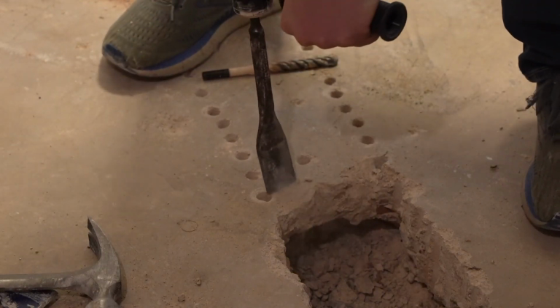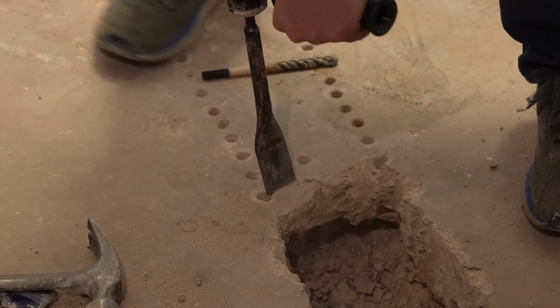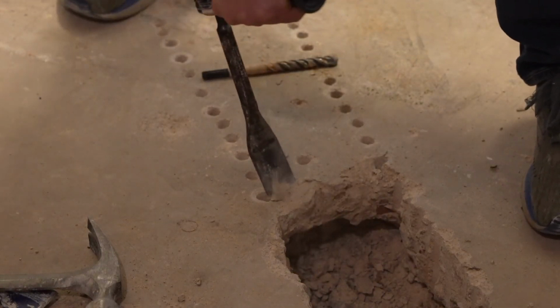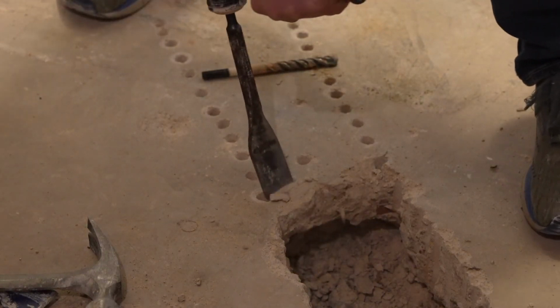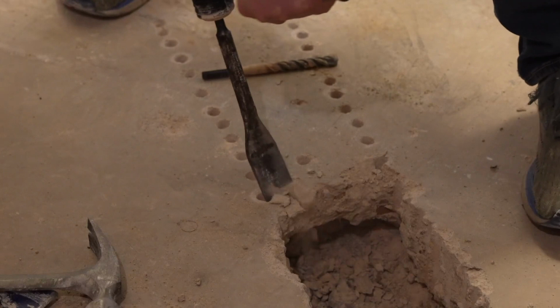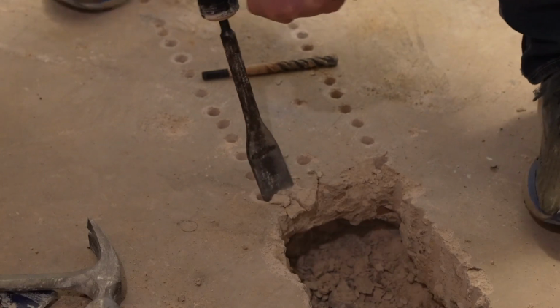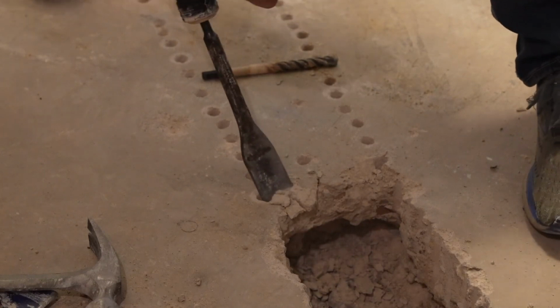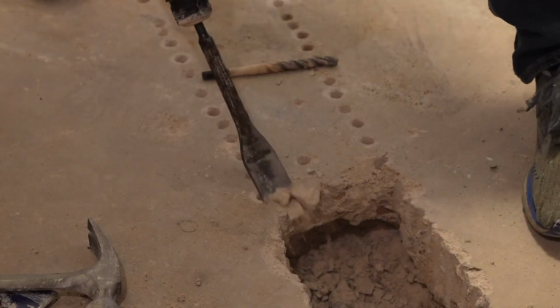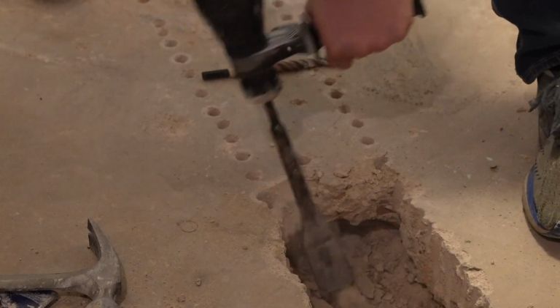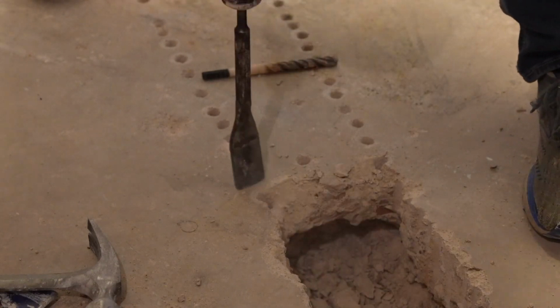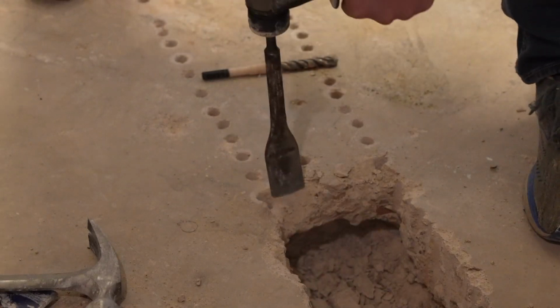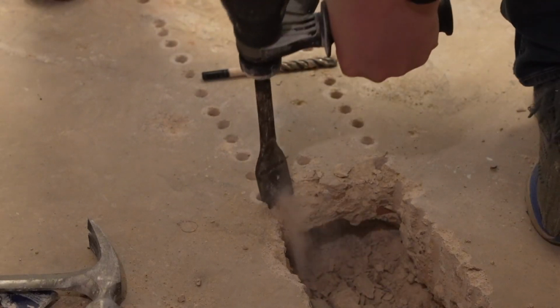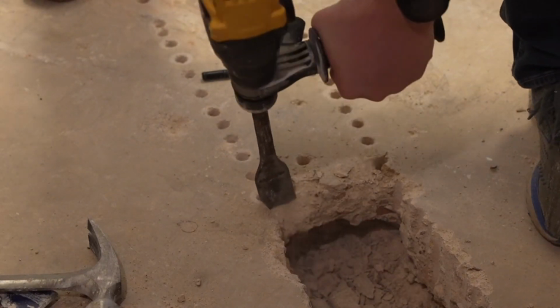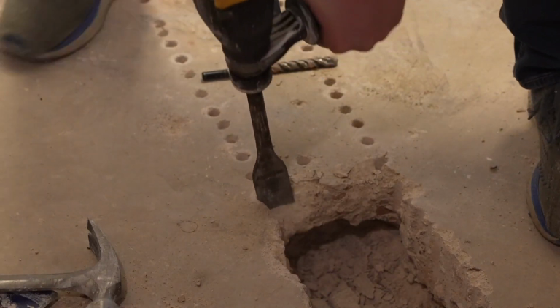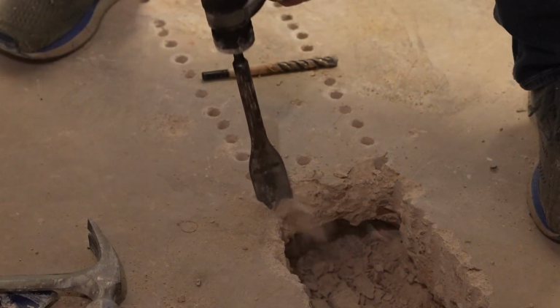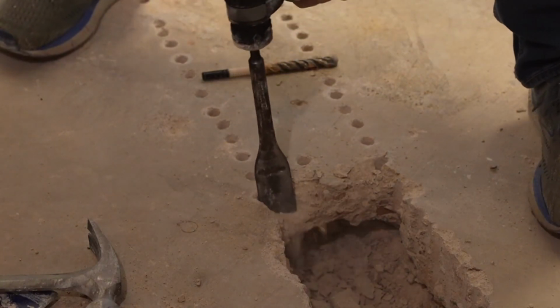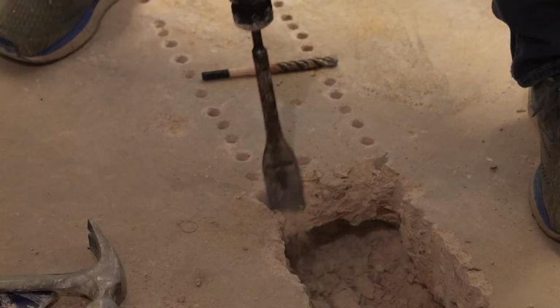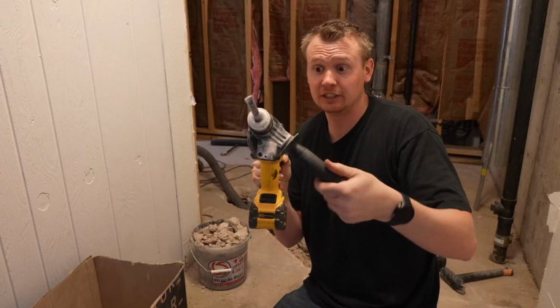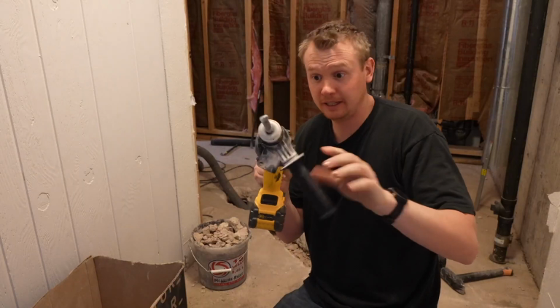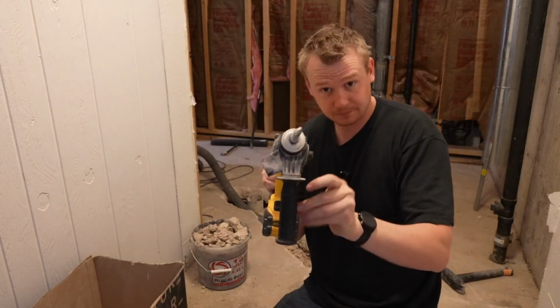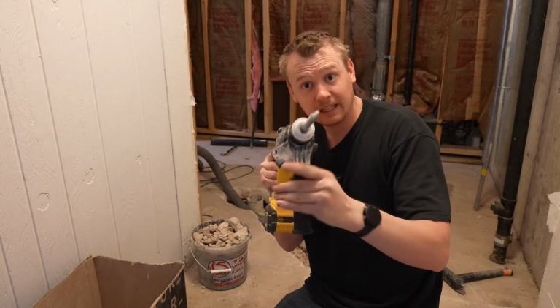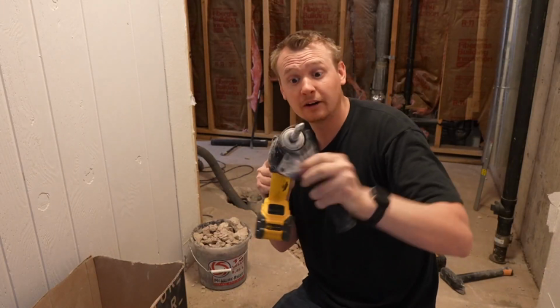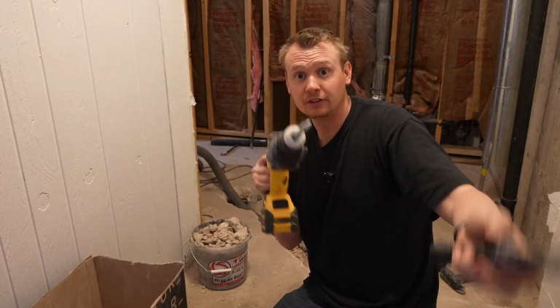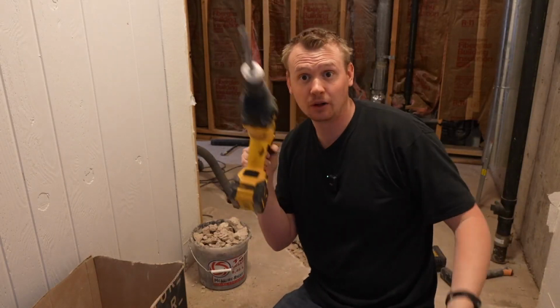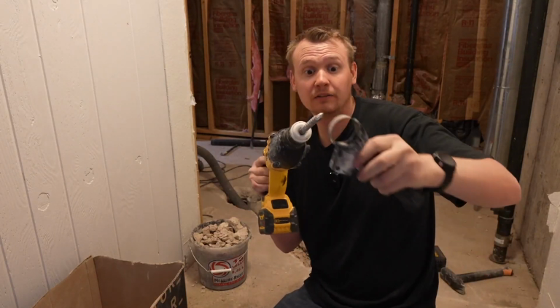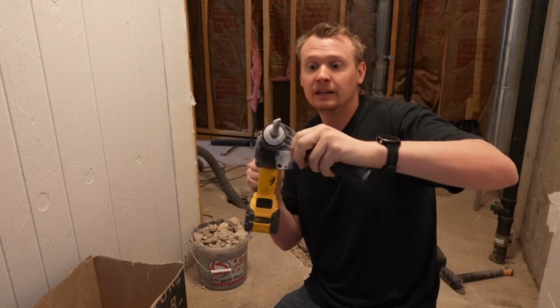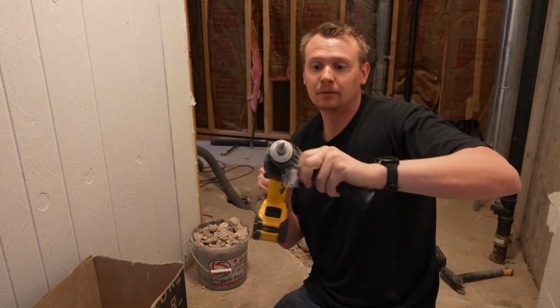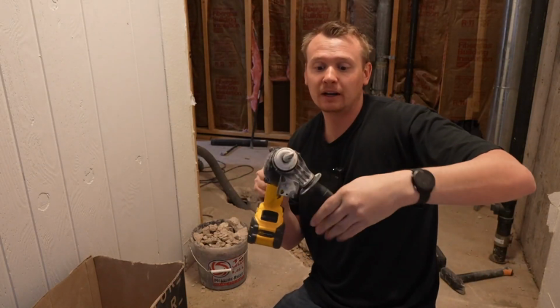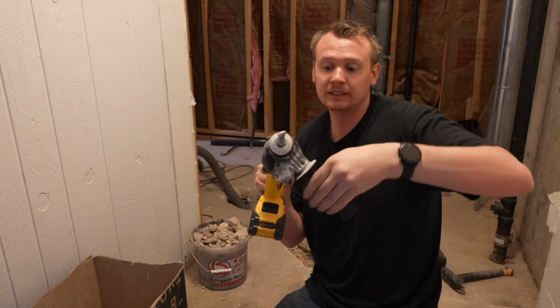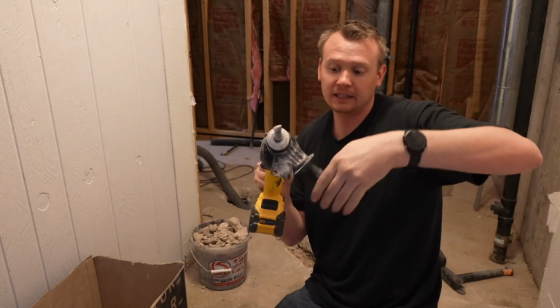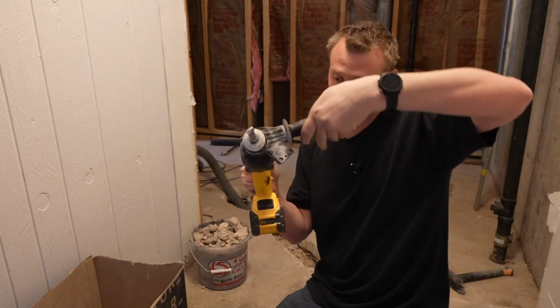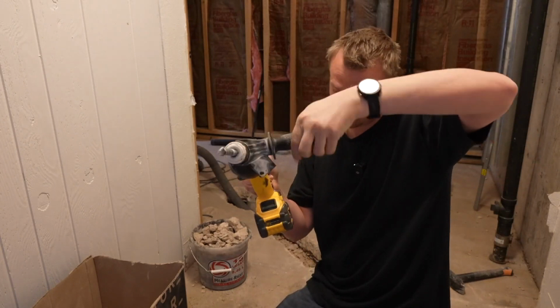On the top, like any drill, you've got reverse and forward. The handle here is really solid — it unscrews for adjustability, and as a matter of fact, you can take it all the way off and put it back on real easily if you need to.